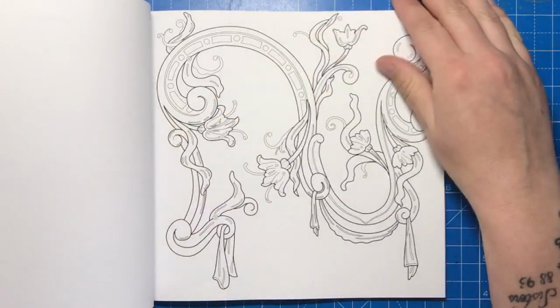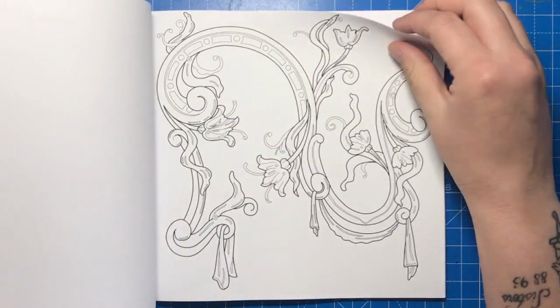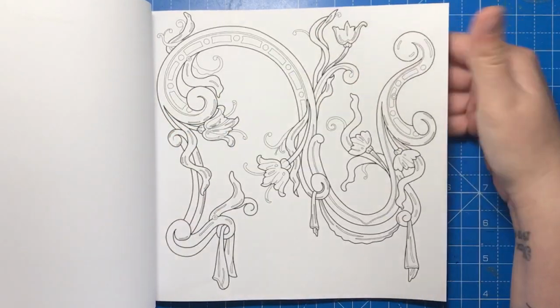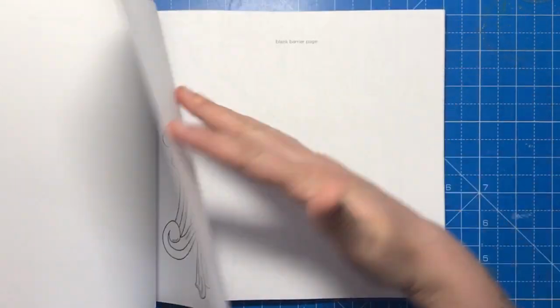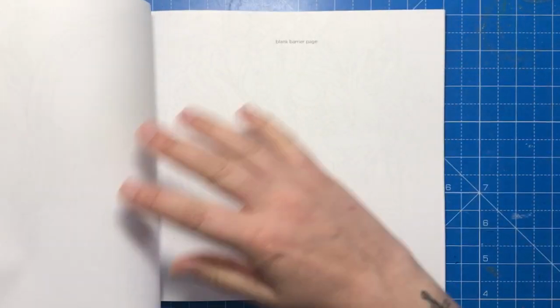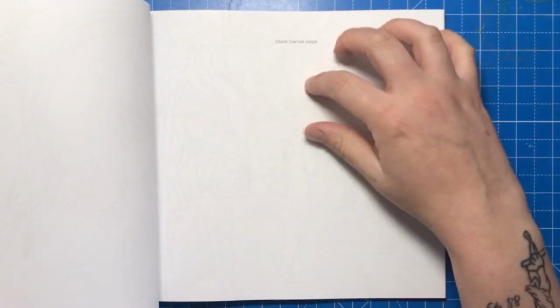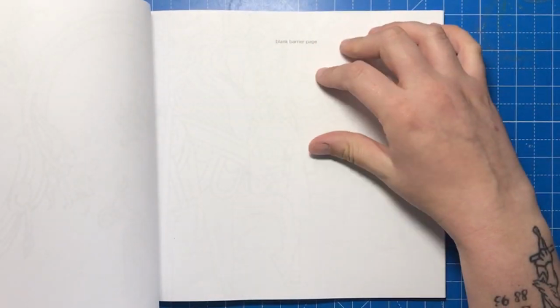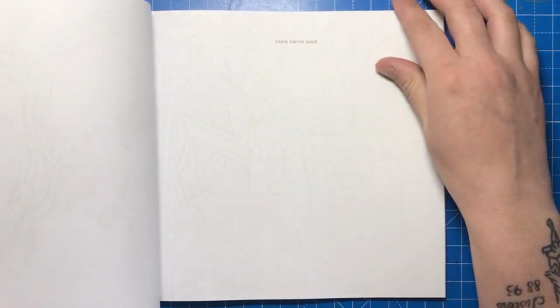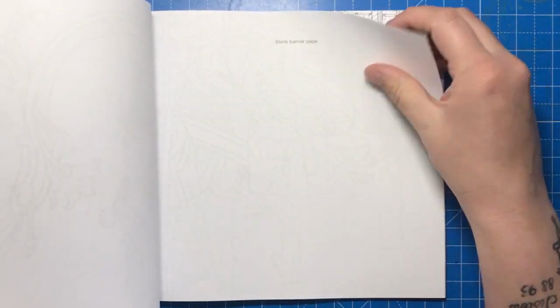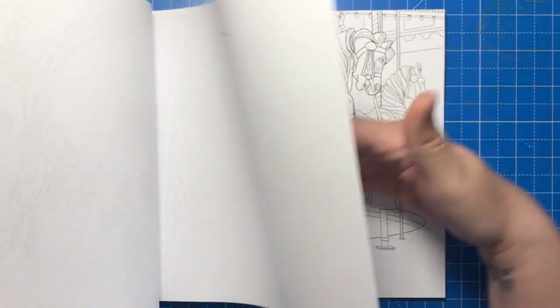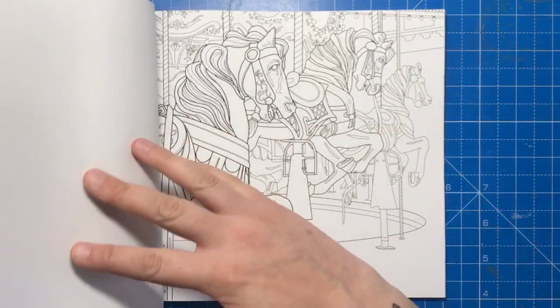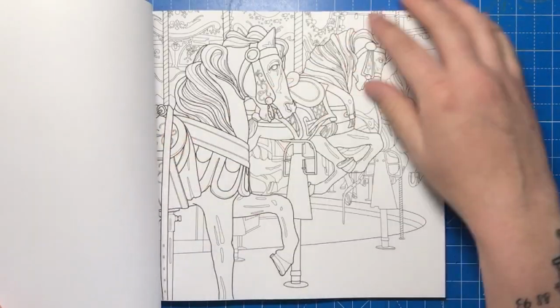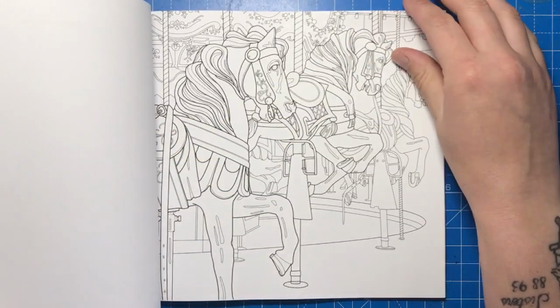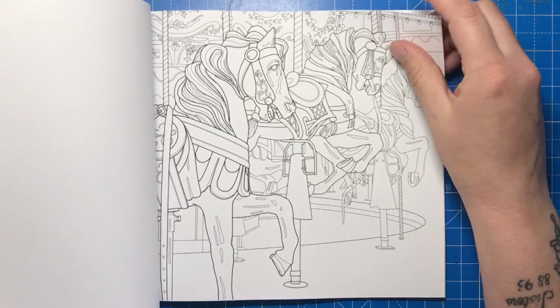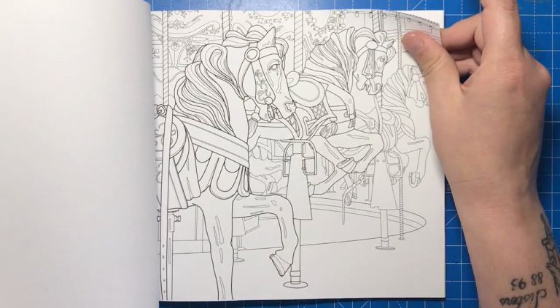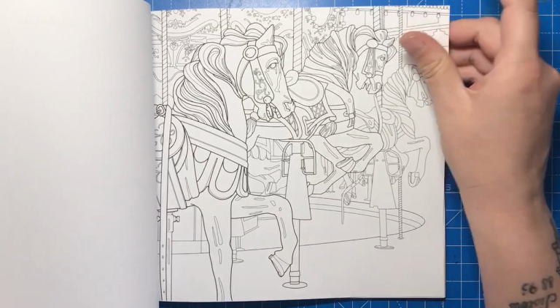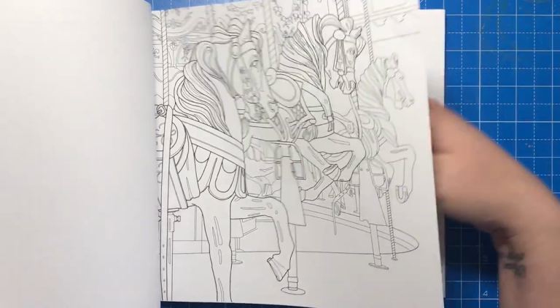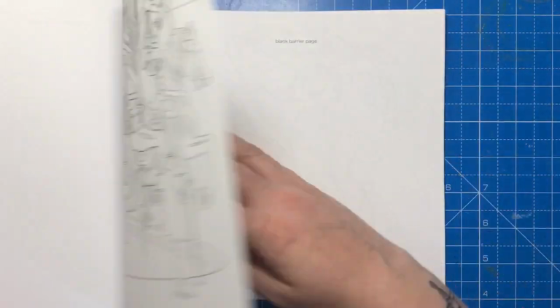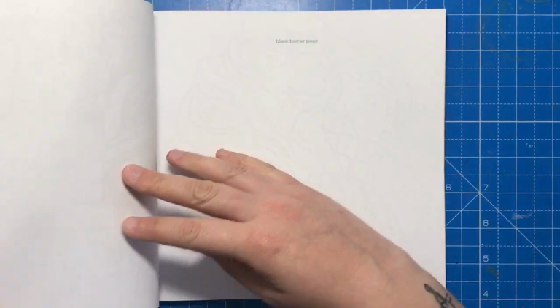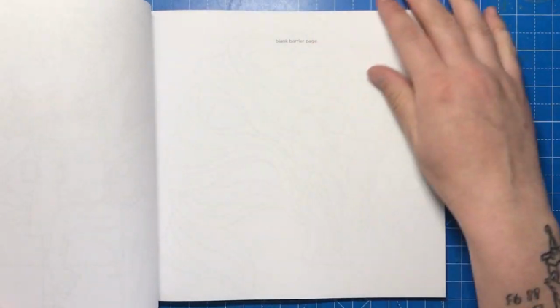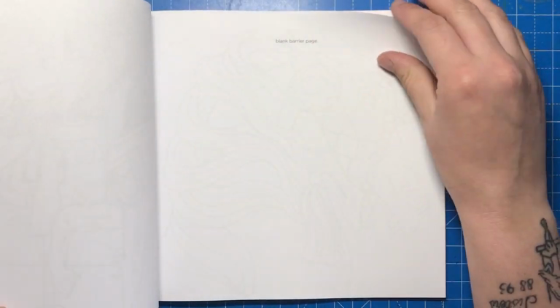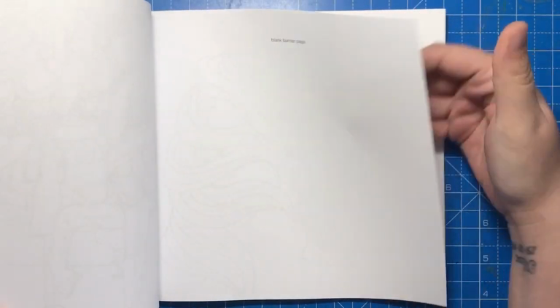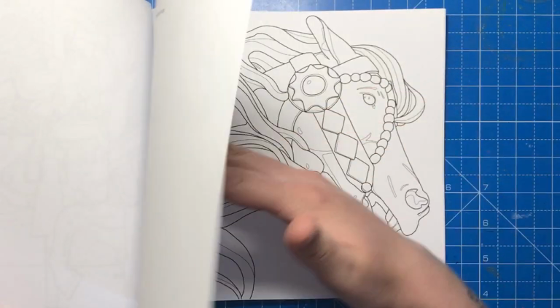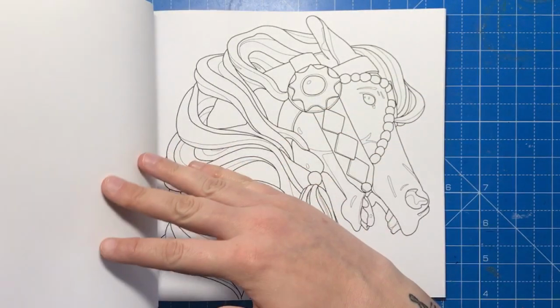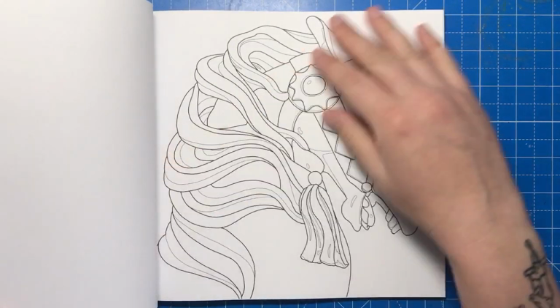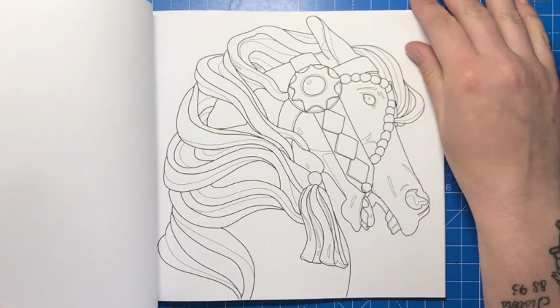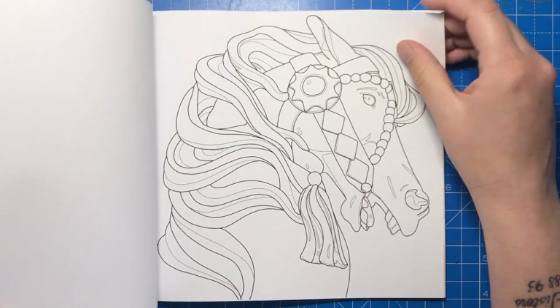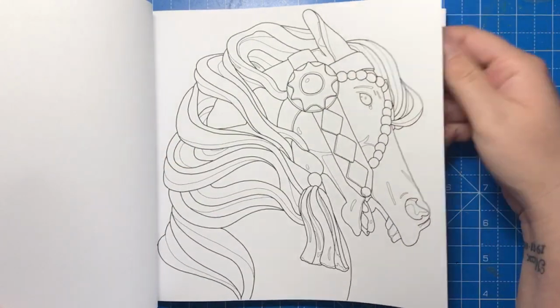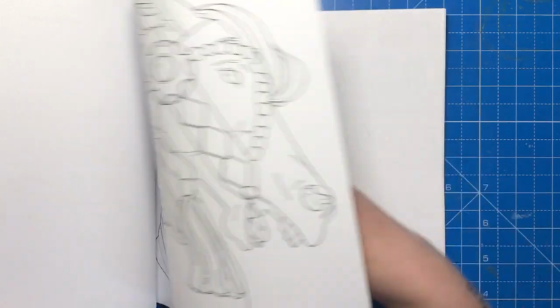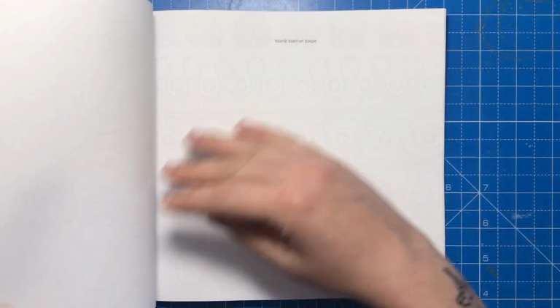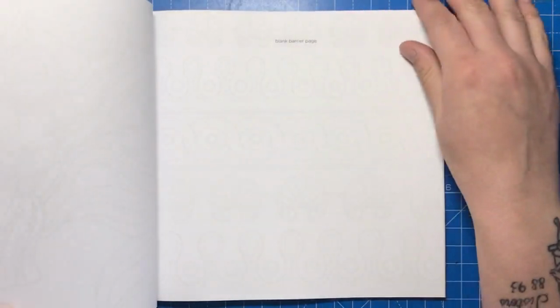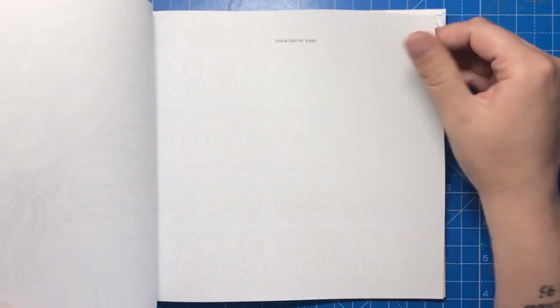As you can see, each page is followed by a barrier page to stop any bleed-through or ink impressions being made on the back, but I would advise popping a few more sheets of scrap paper behind if you're using alcohol markers.